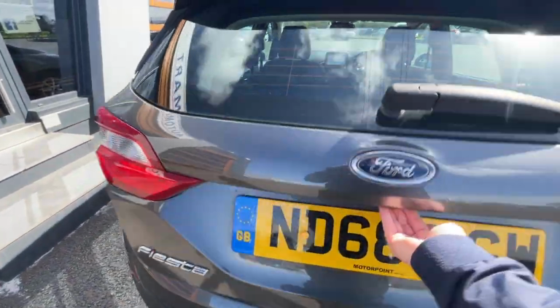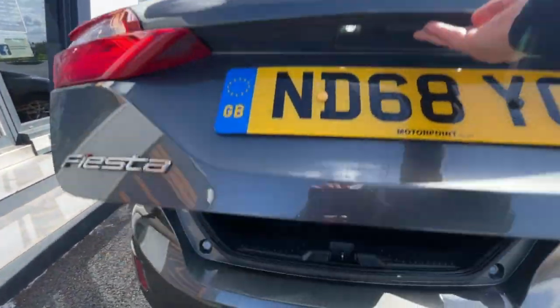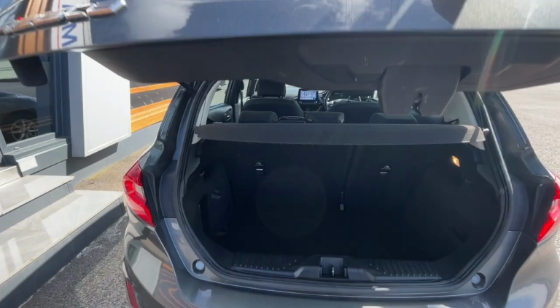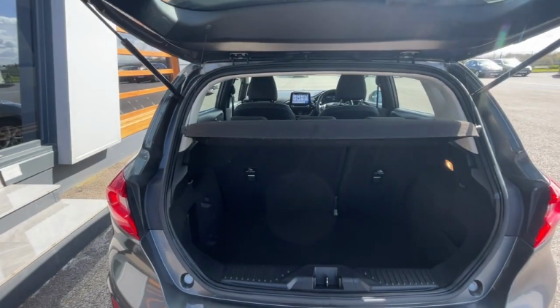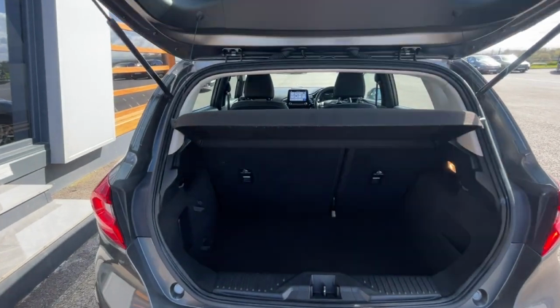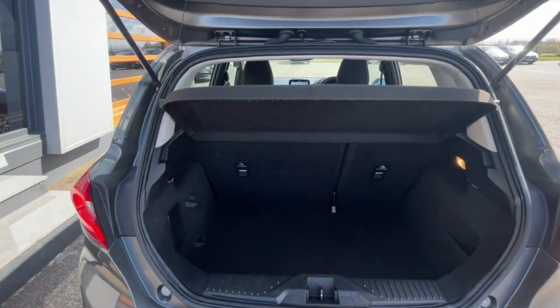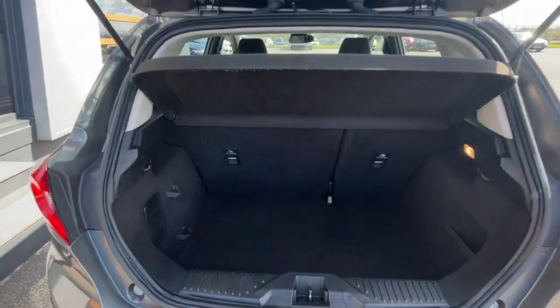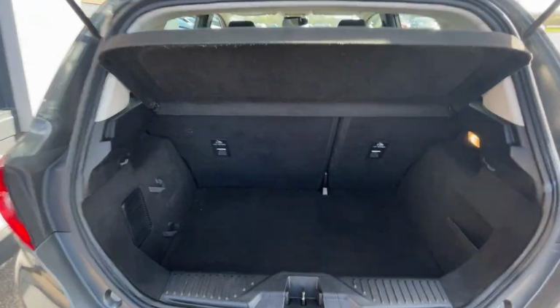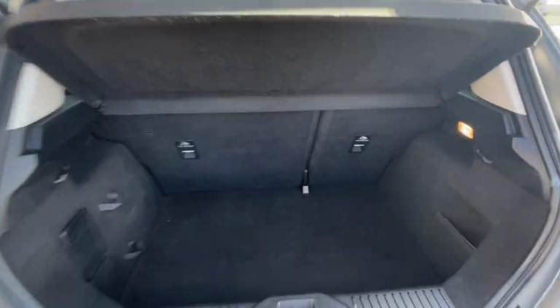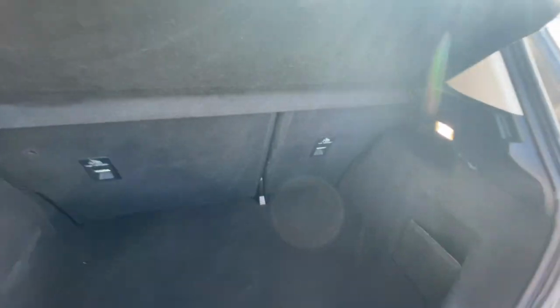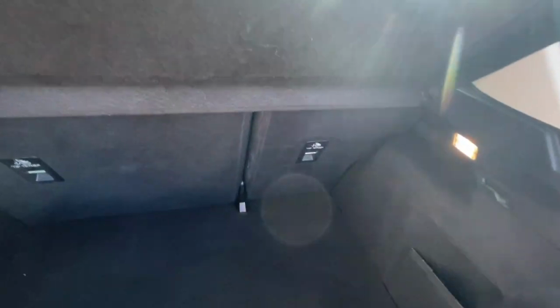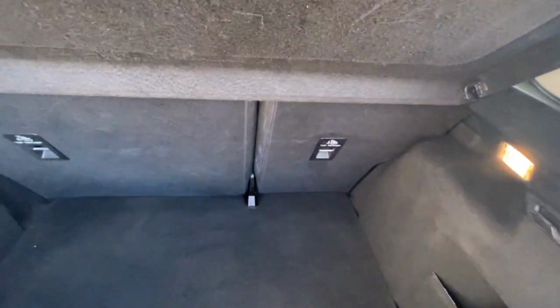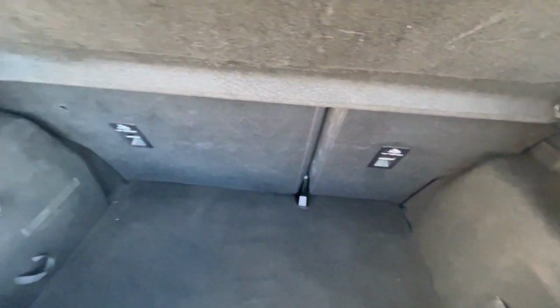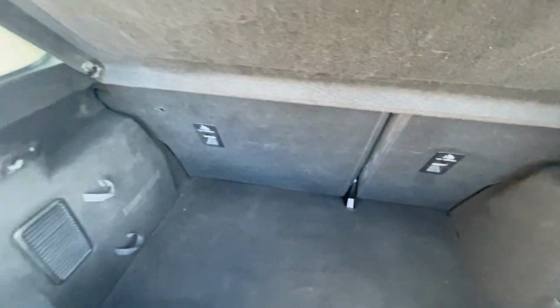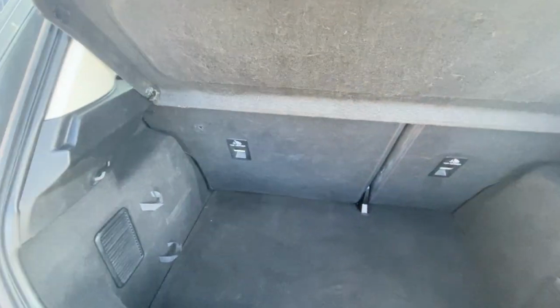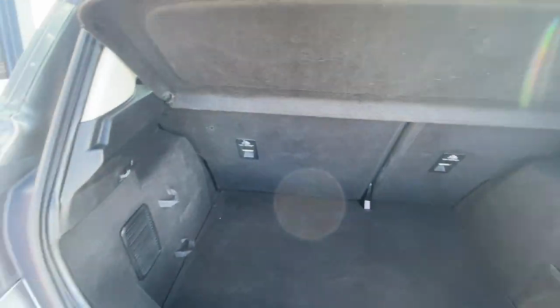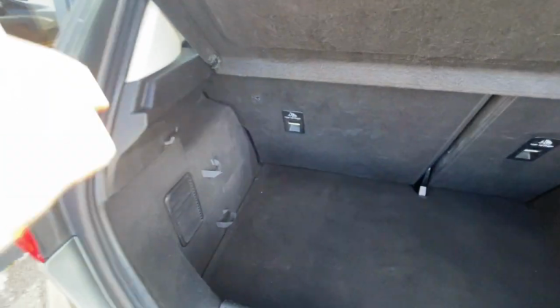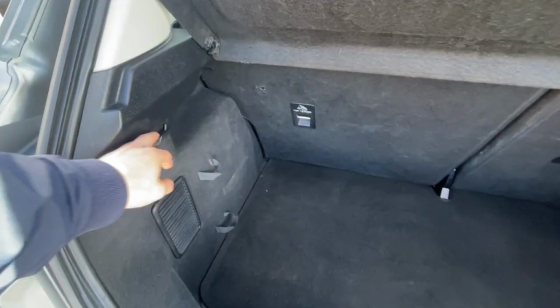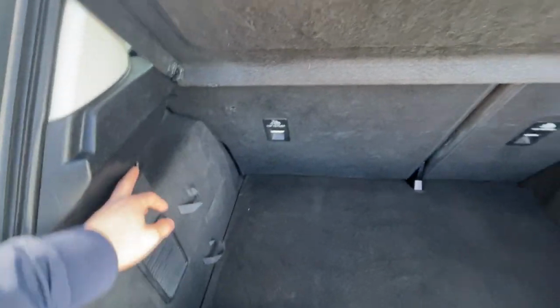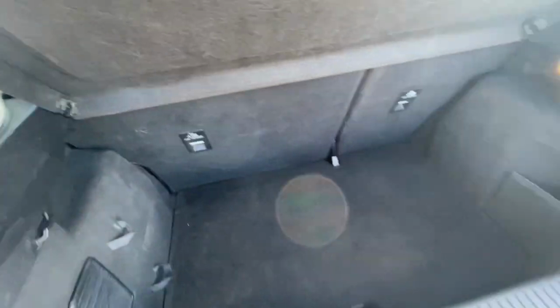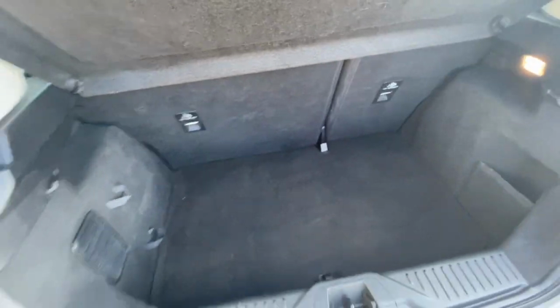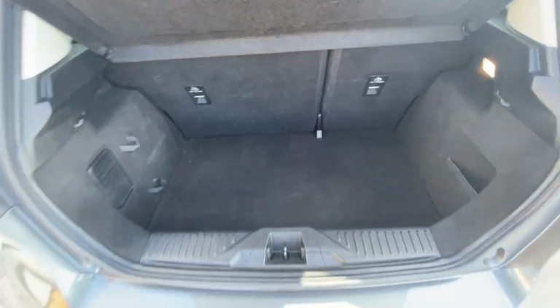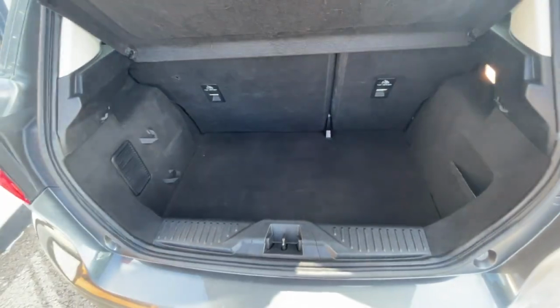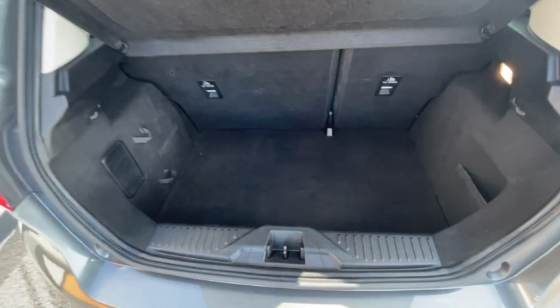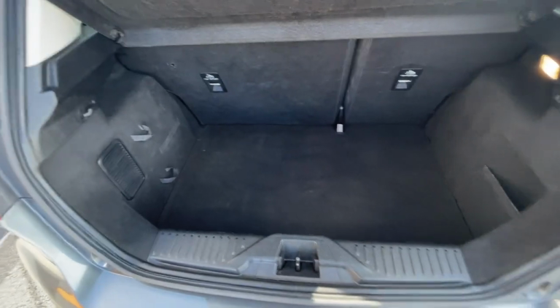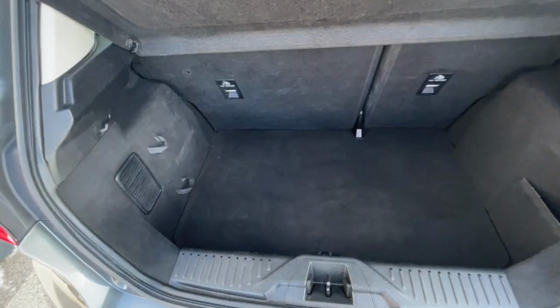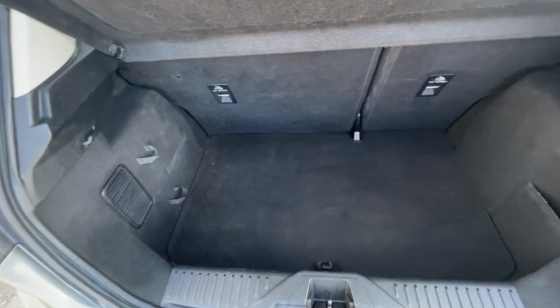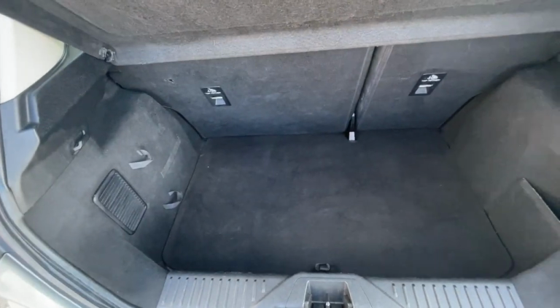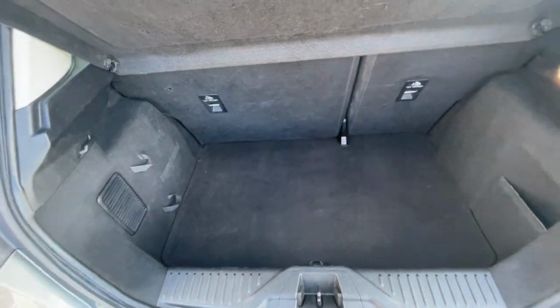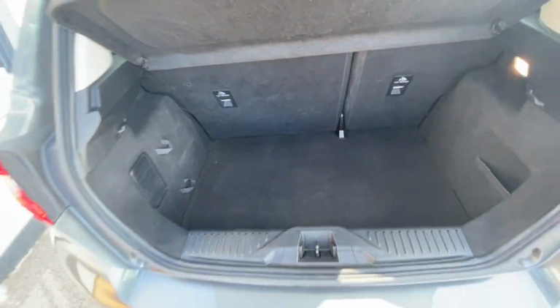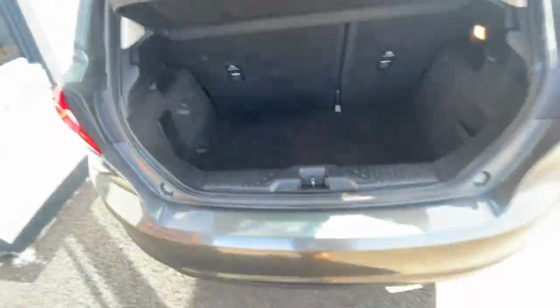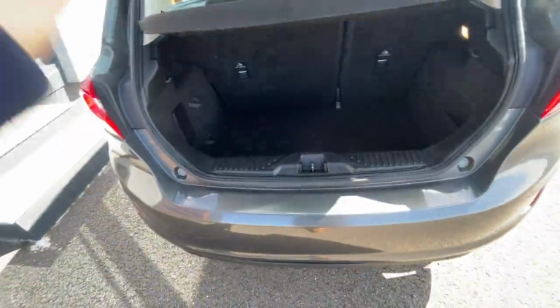Plenty of boot space considering the size of the car as well. Storage pockets here at either side and shopping hooks as well. No scuffs, no tears in the interior, which is really good in the boot.